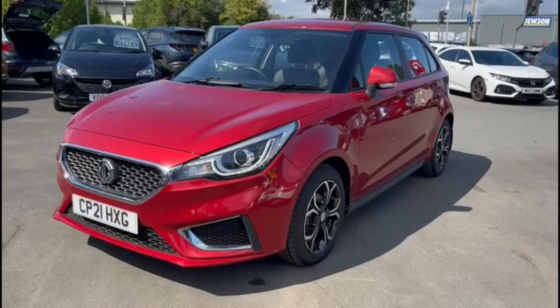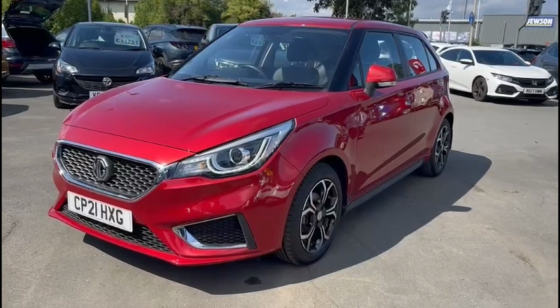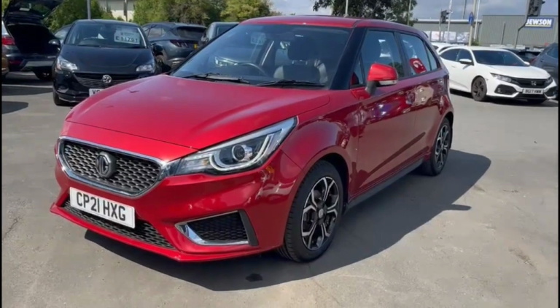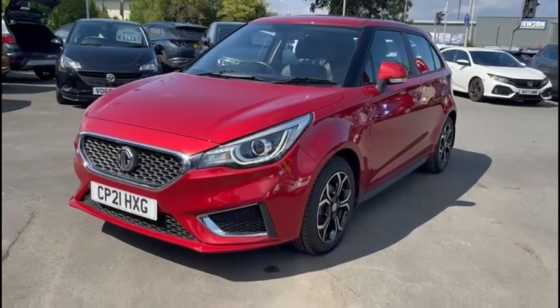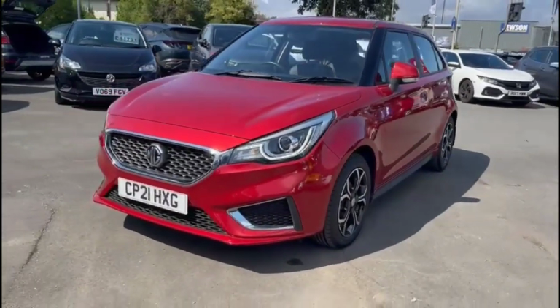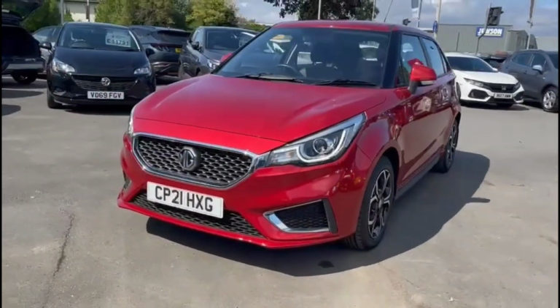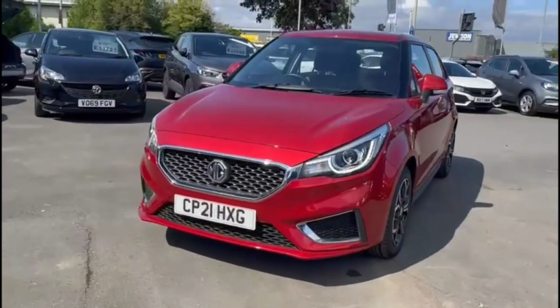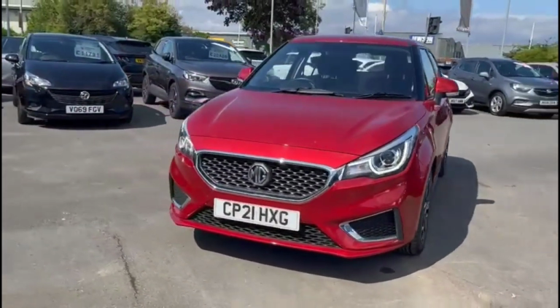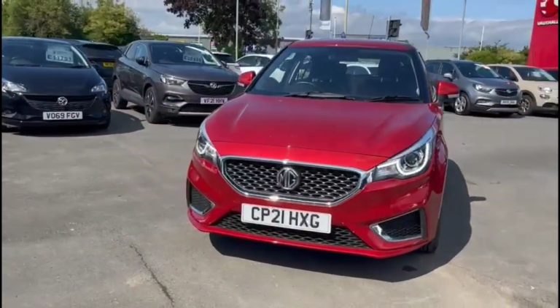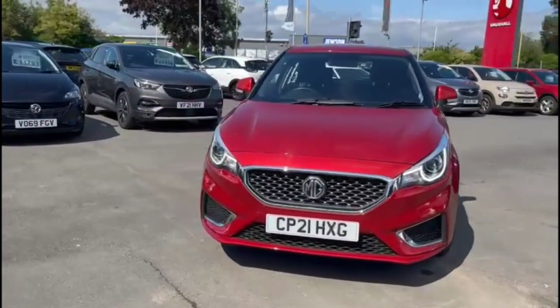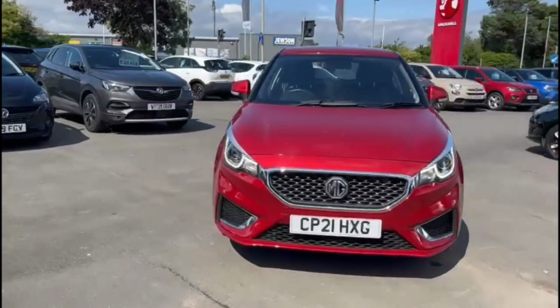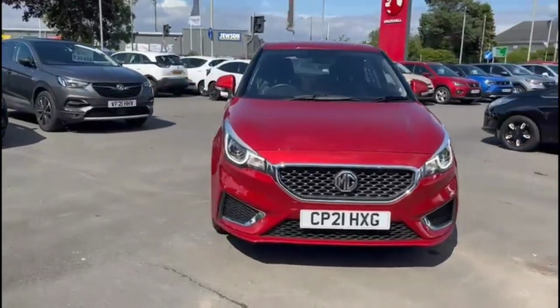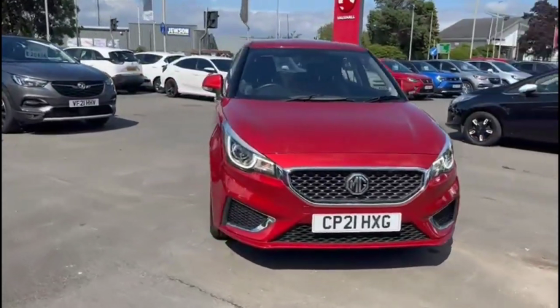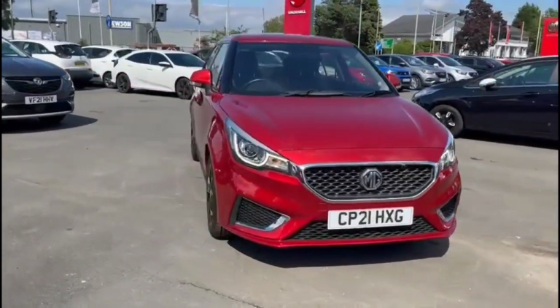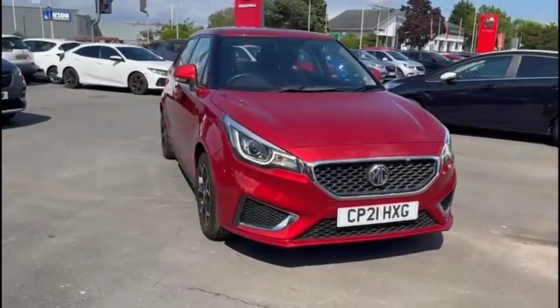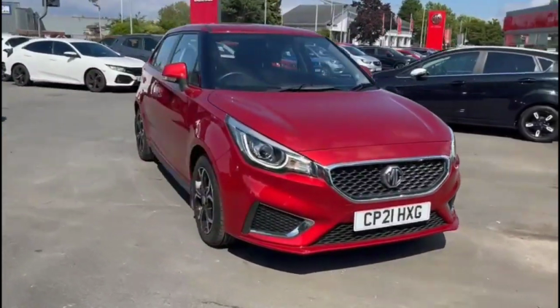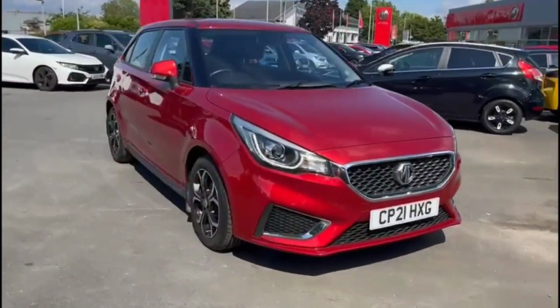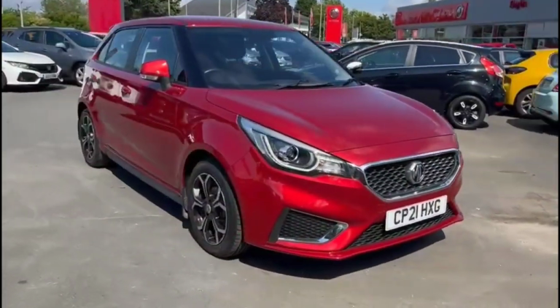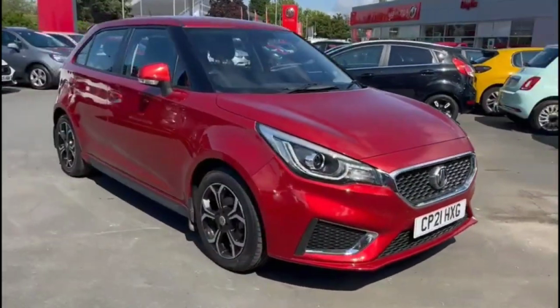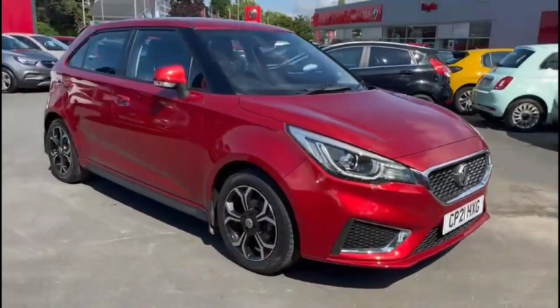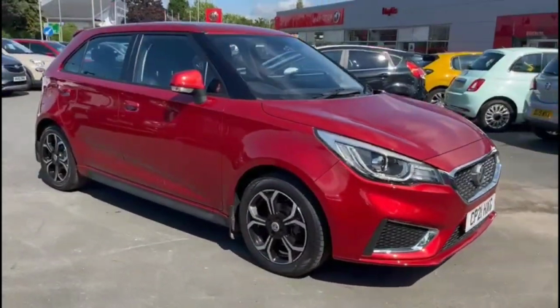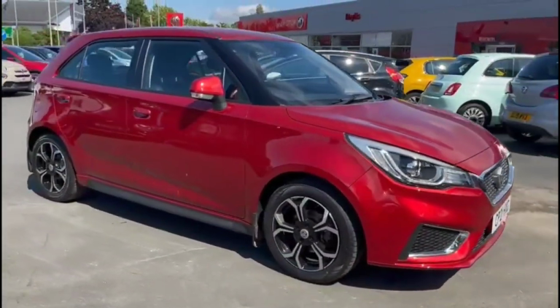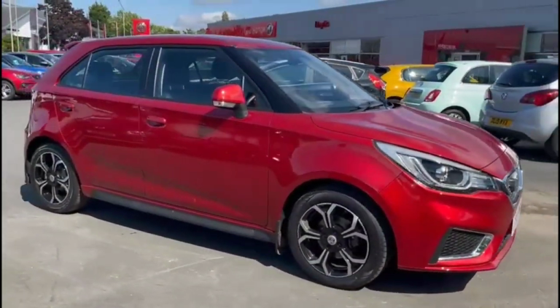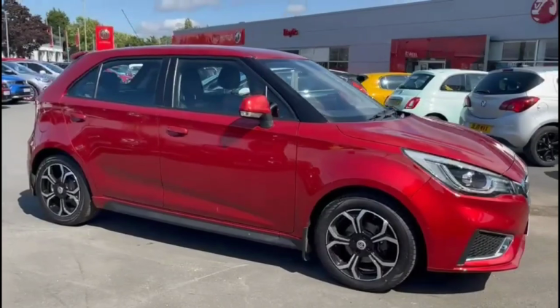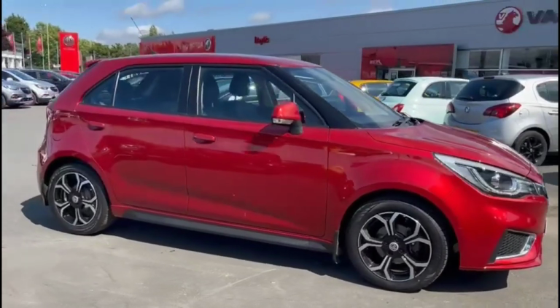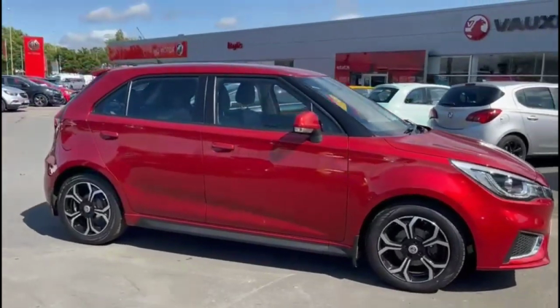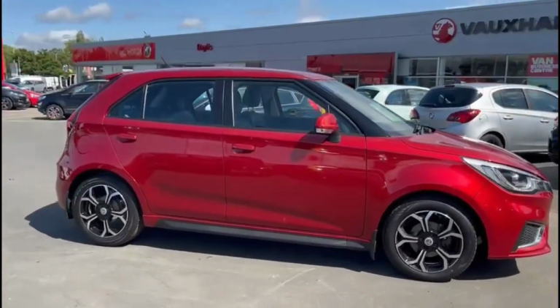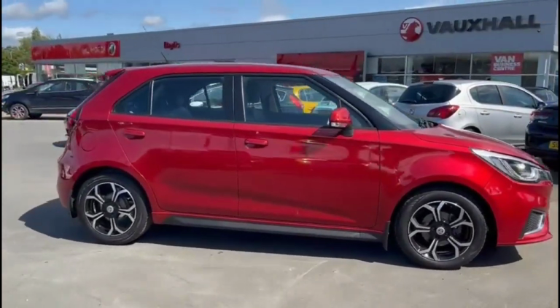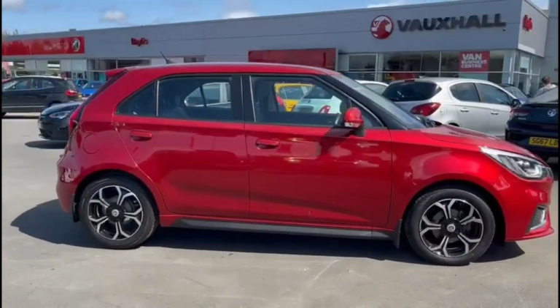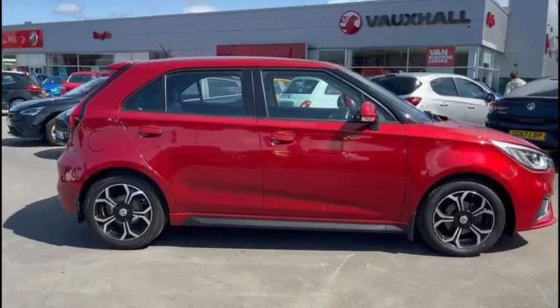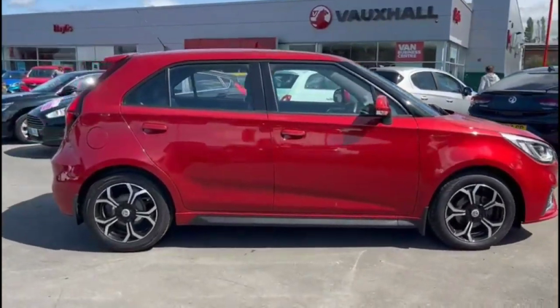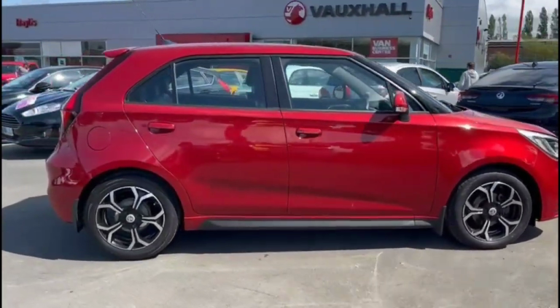Hello and welcome to Baylis Vauxhall. Today we're viewing an MG3 1.5 Exclusive Nav. This vehicle has covered 21,026 miles and is finished in red. It also comes with a Baylis warranty with the option to extend it to up to 36 months.